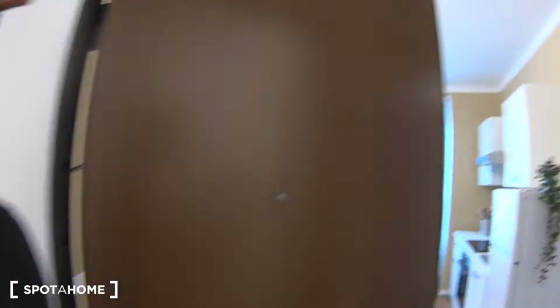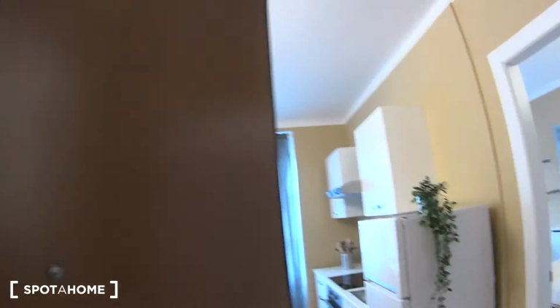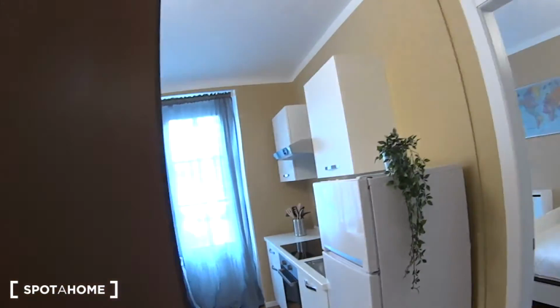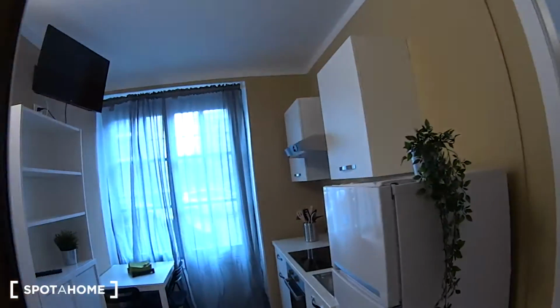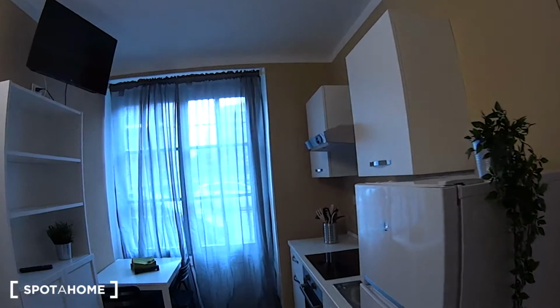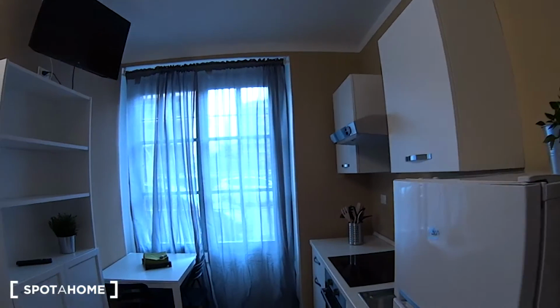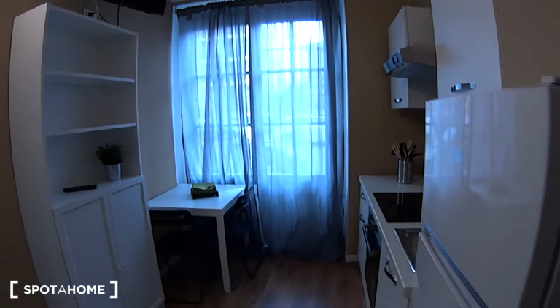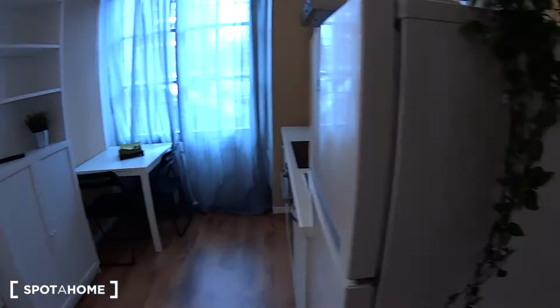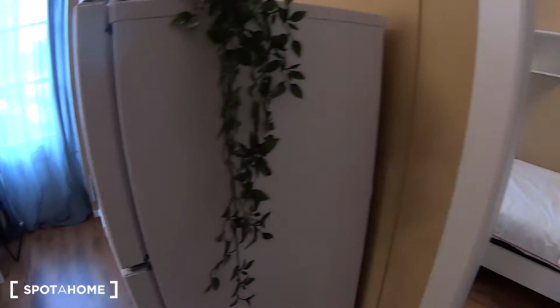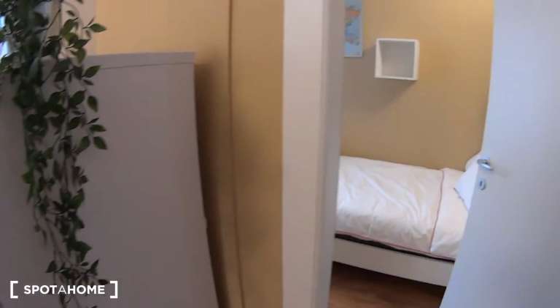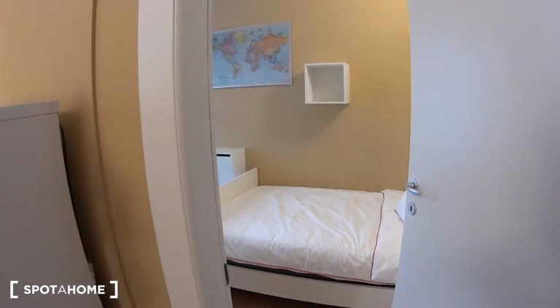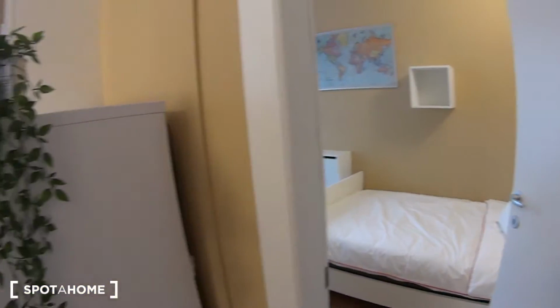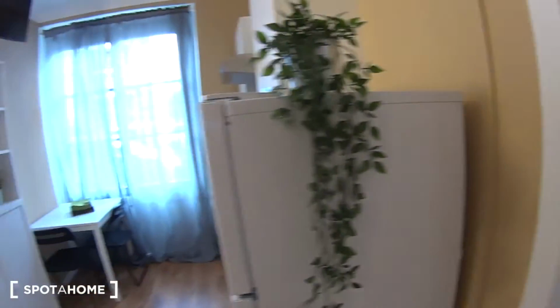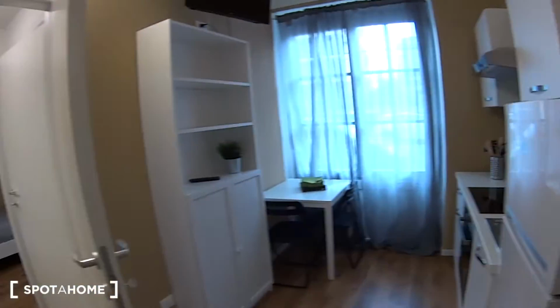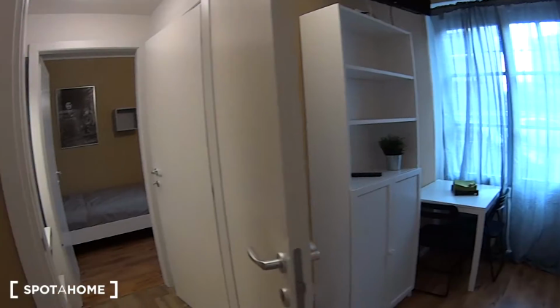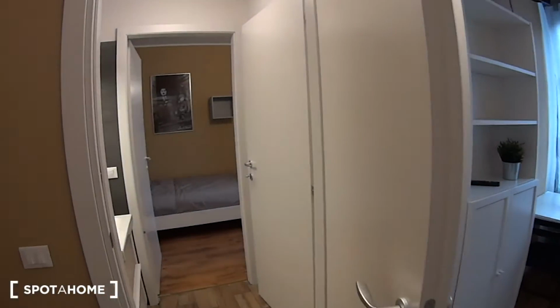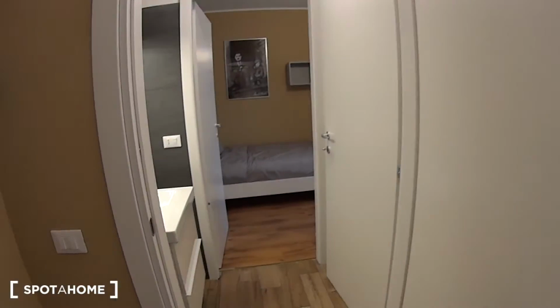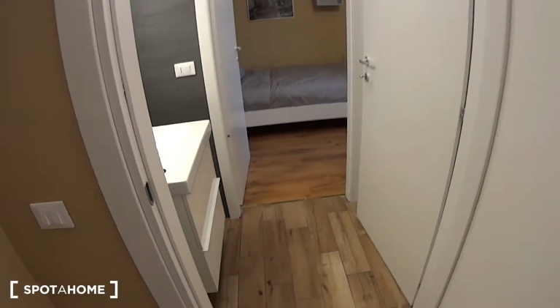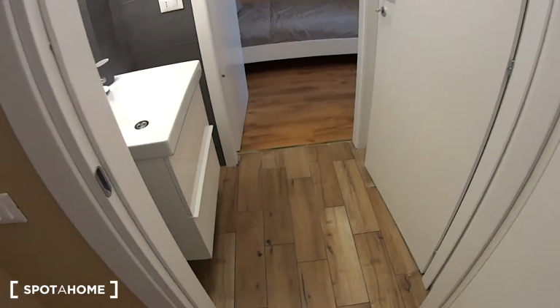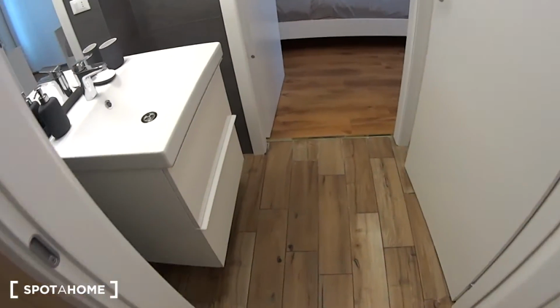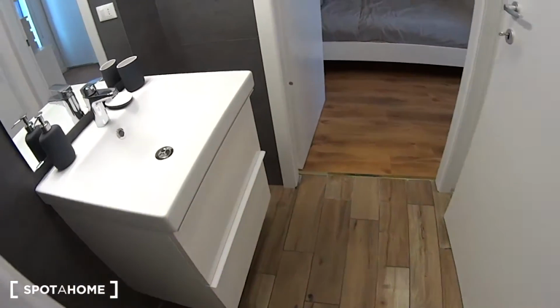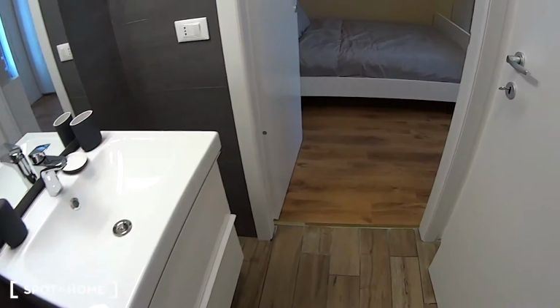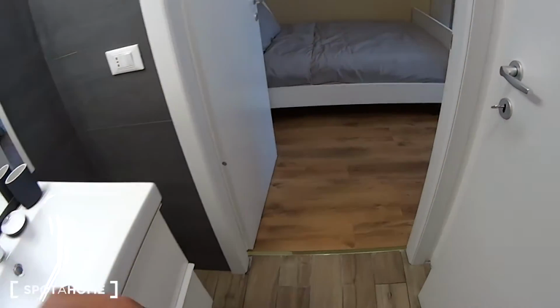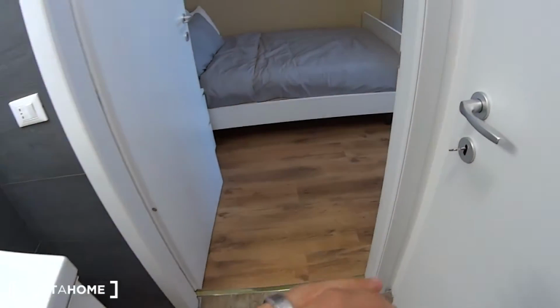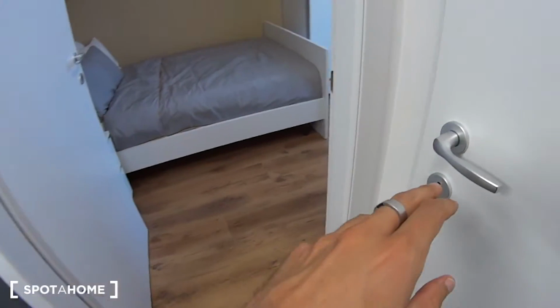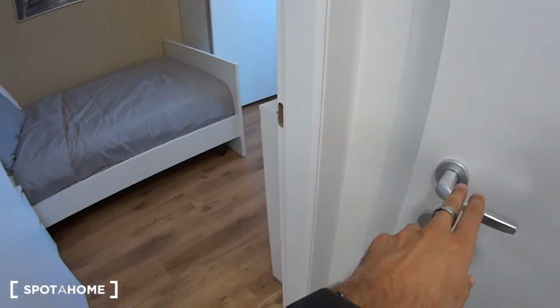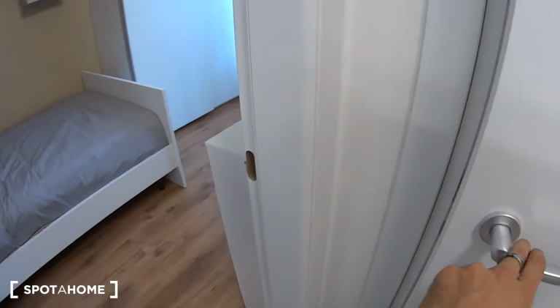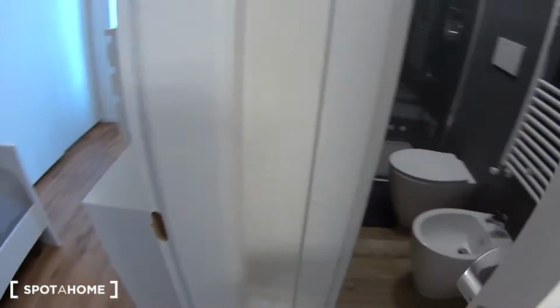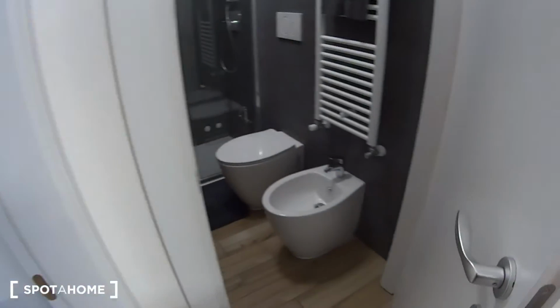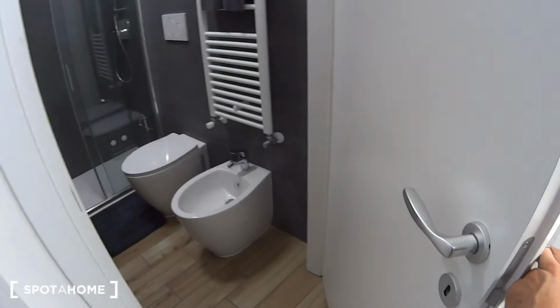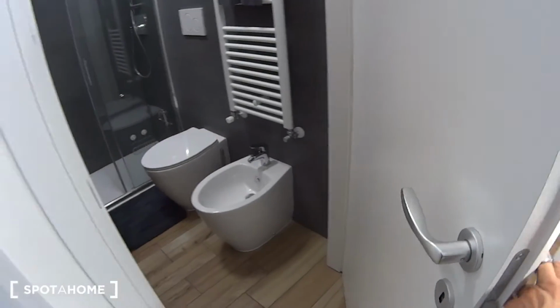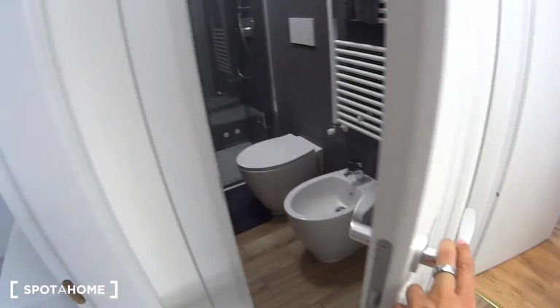So as we walk in, we find ourselves in the kitchen, which is connecting bedroom number 2 on the right to bedroom number 1. And throughout we have the bathroom, which is shared between the two bedrooms and it is actually split into two different parts.